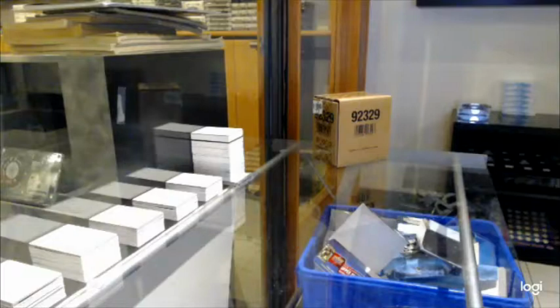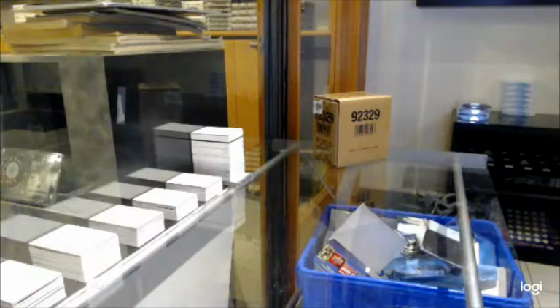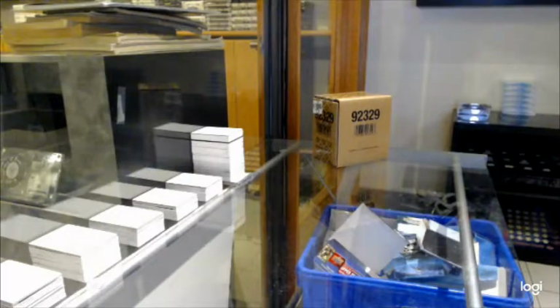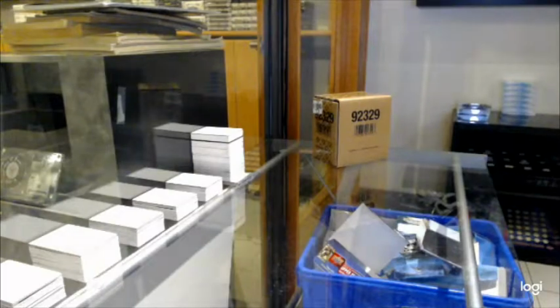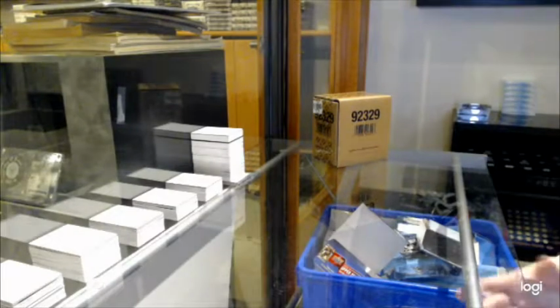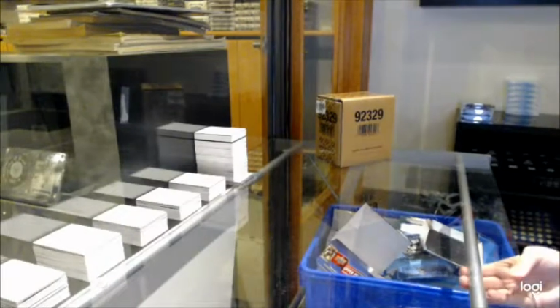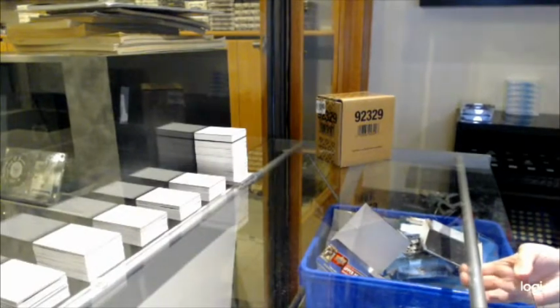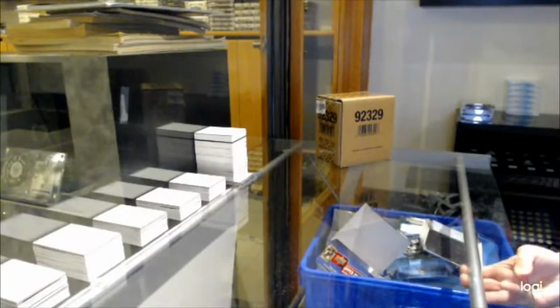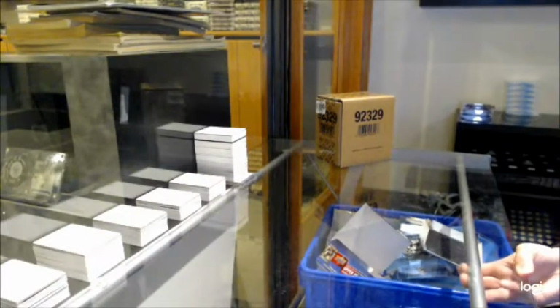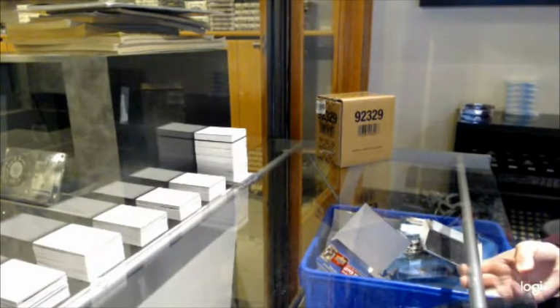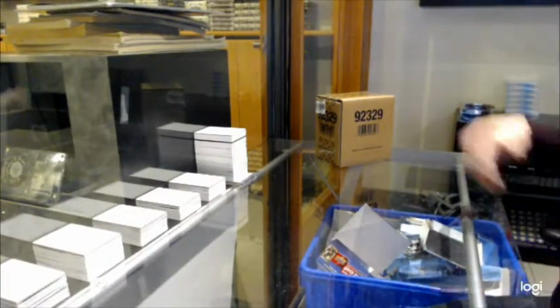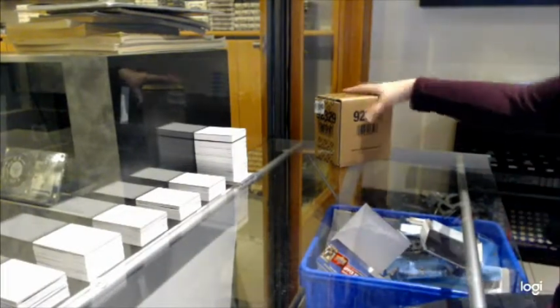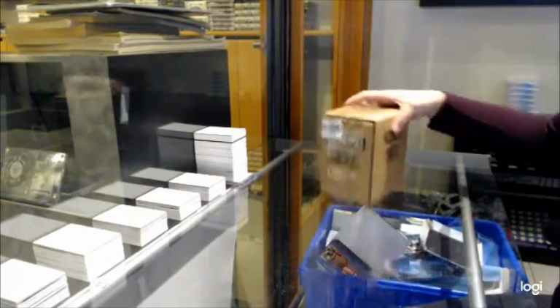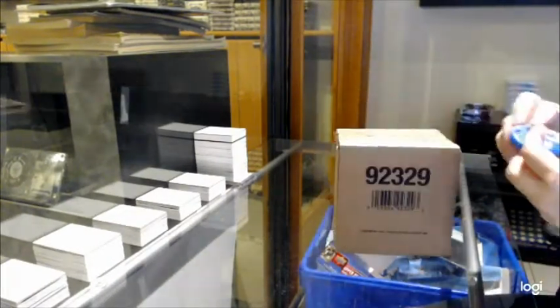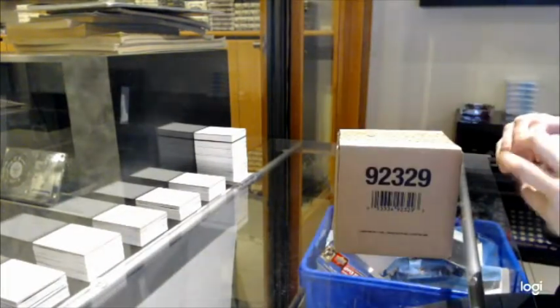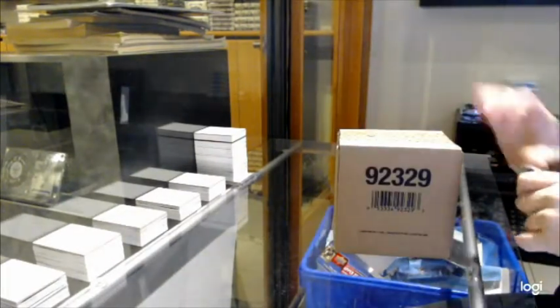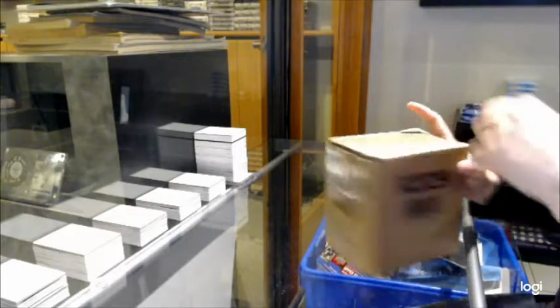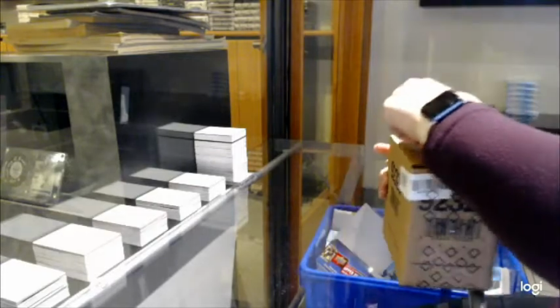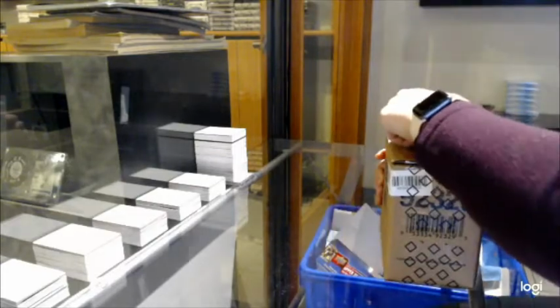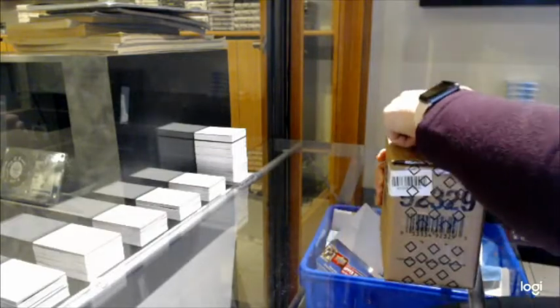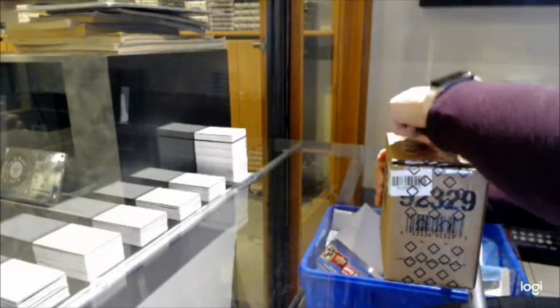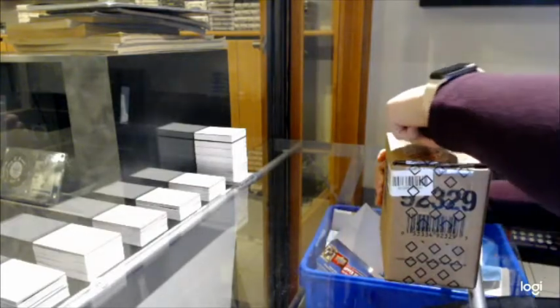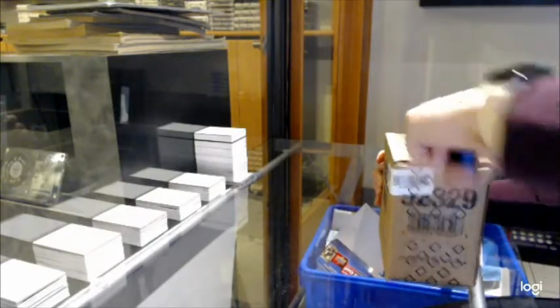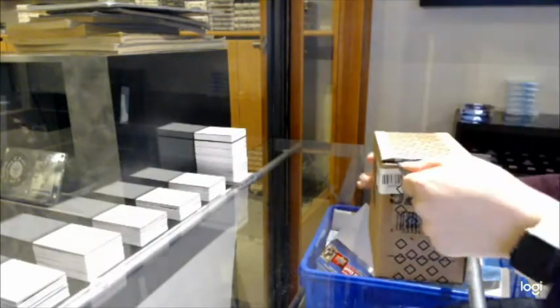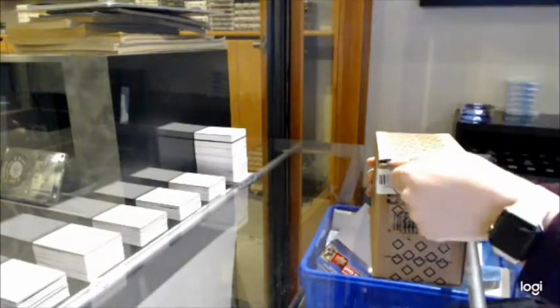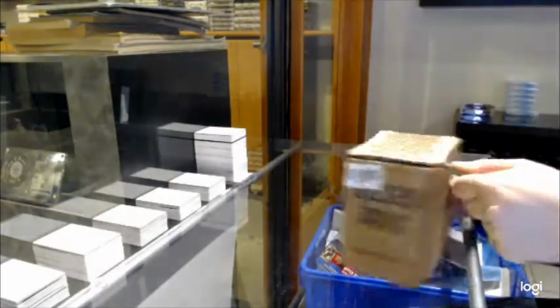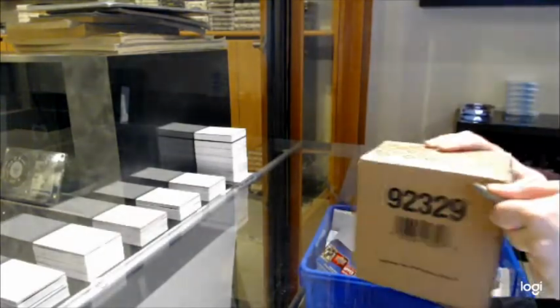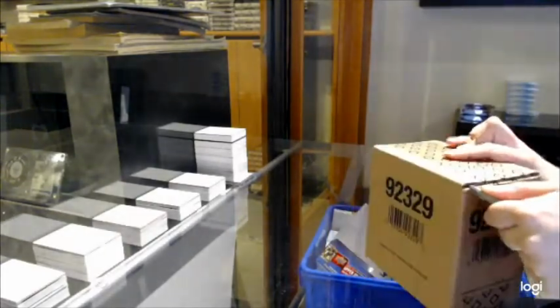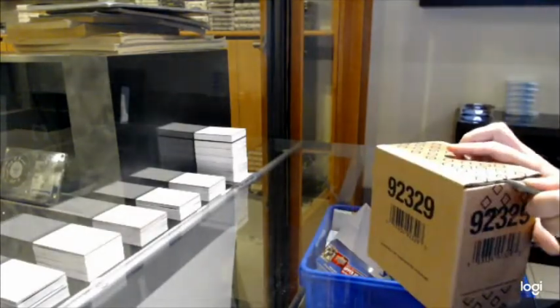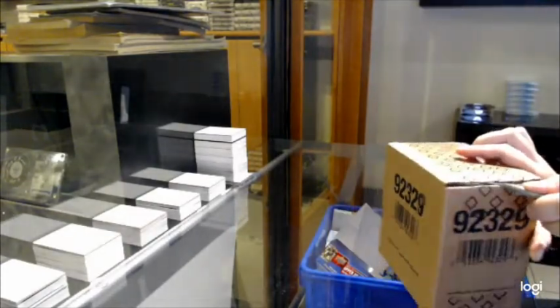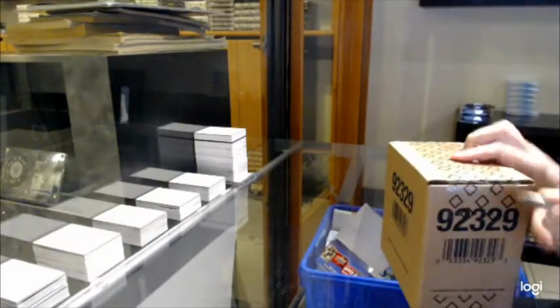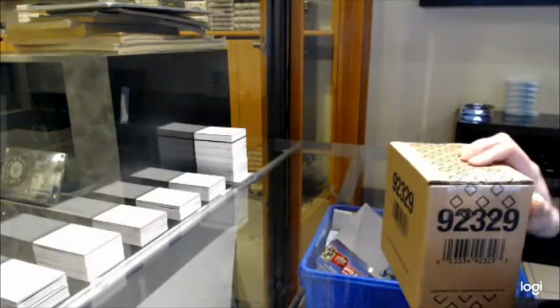Starting off today, it's group break 12802. We've got the 1920 Upper Deck Black Diamond 5-box case break.